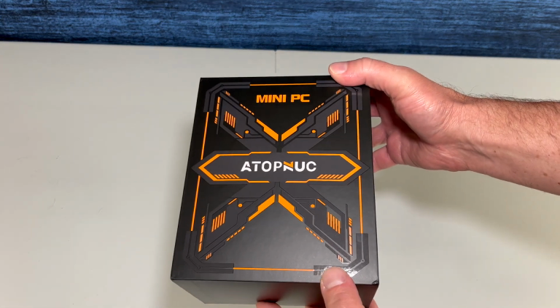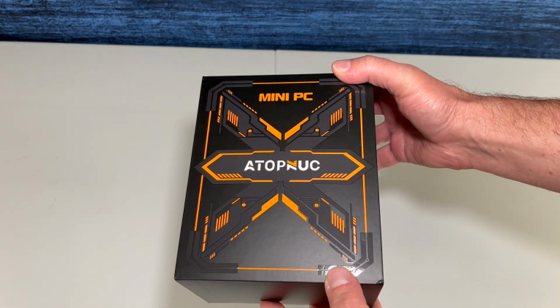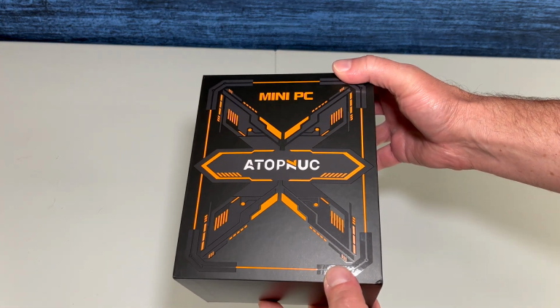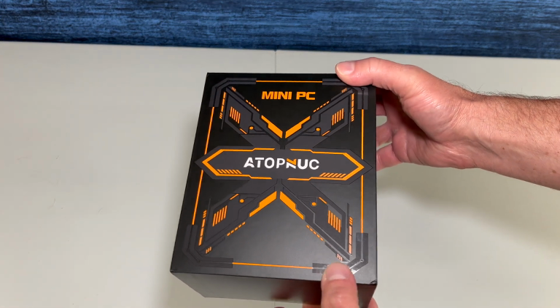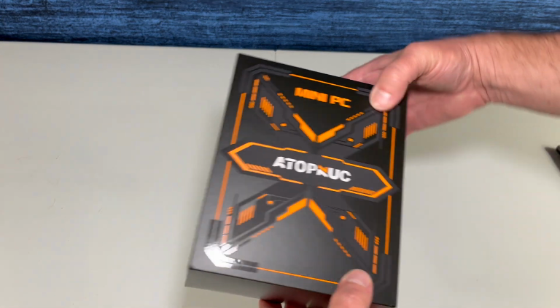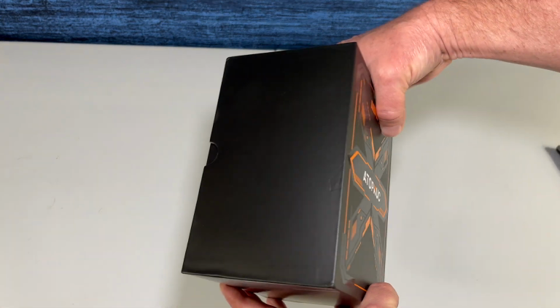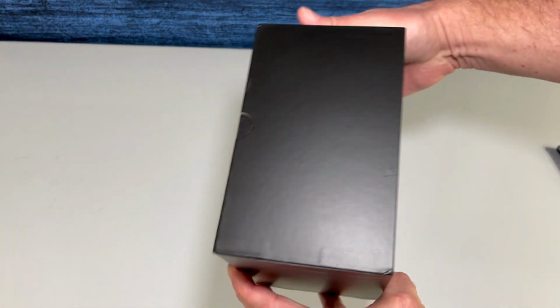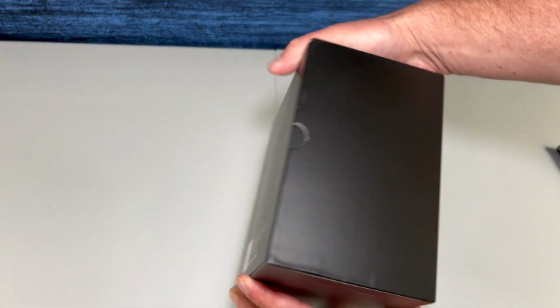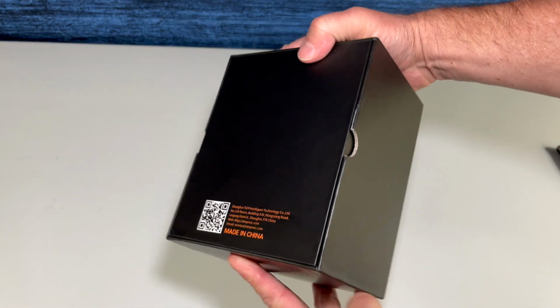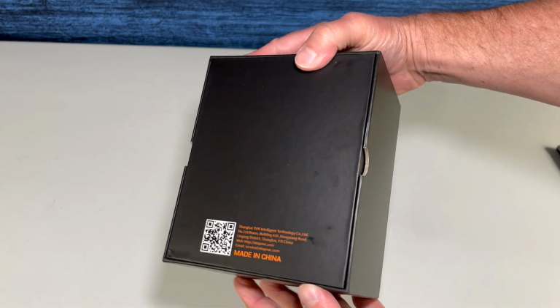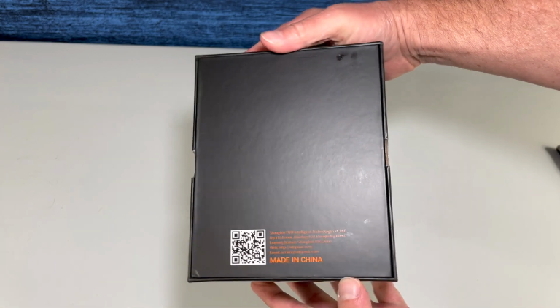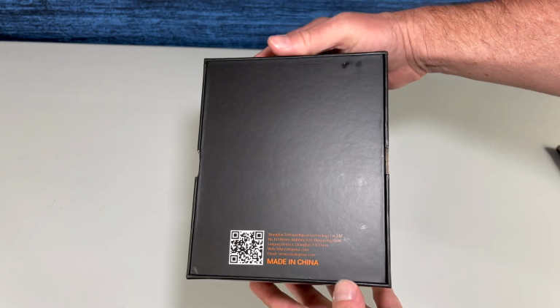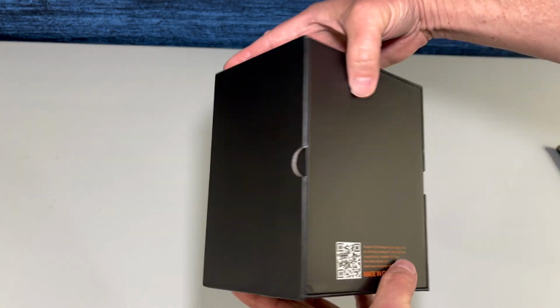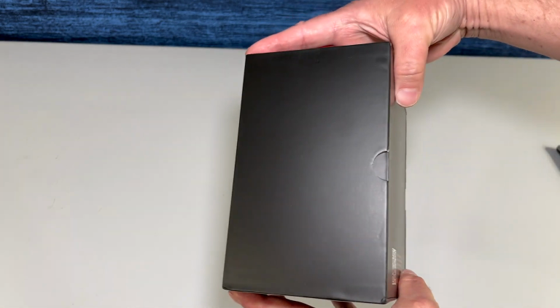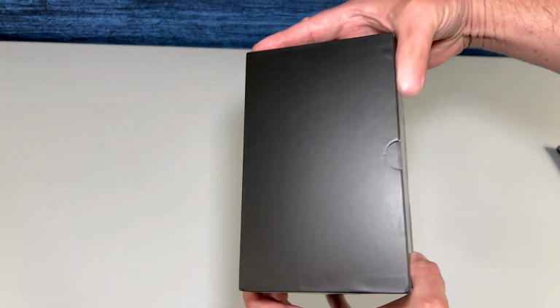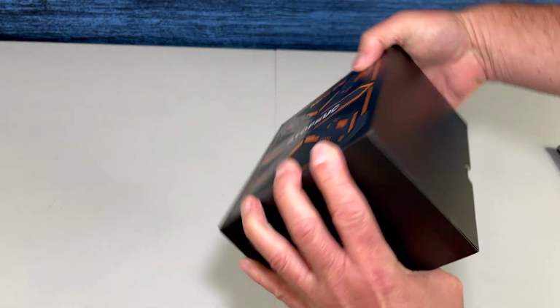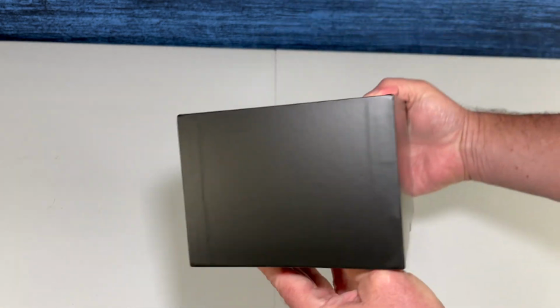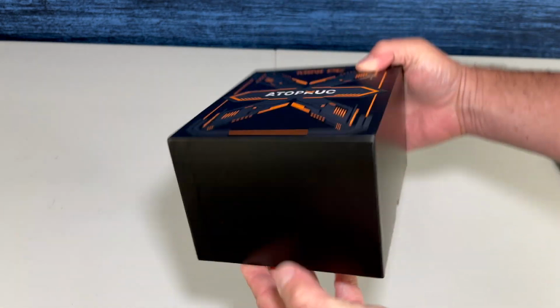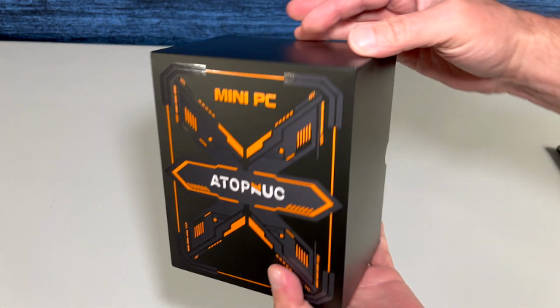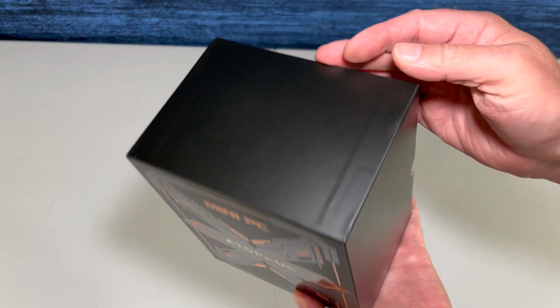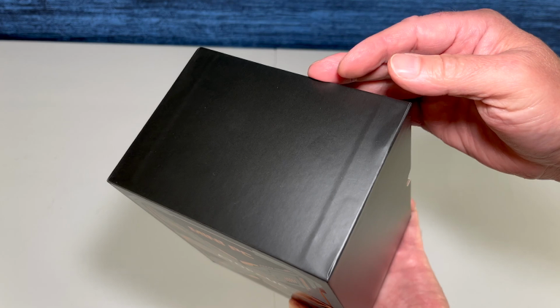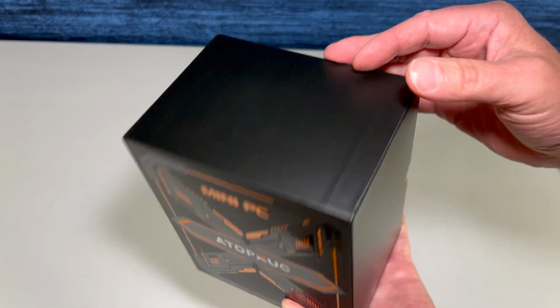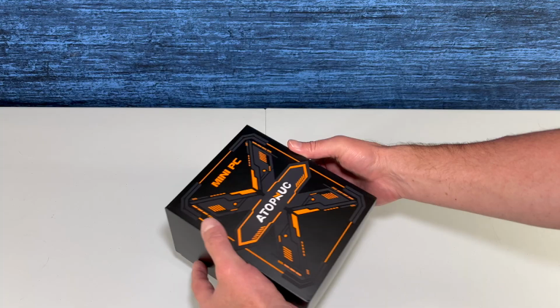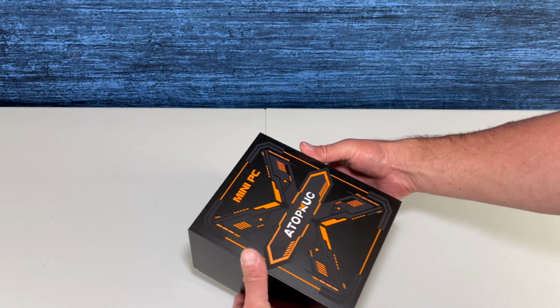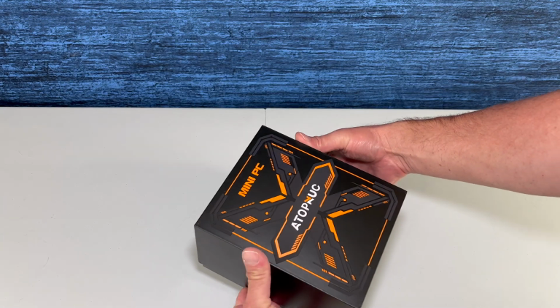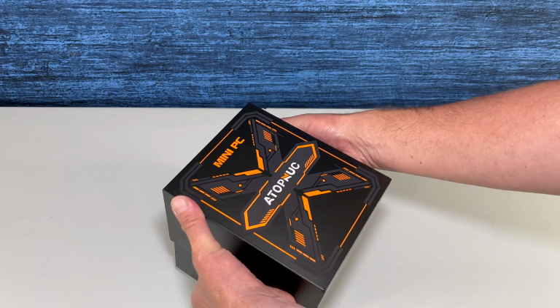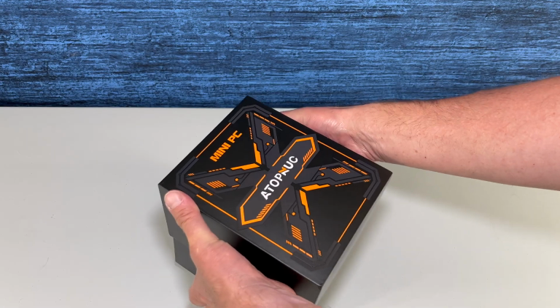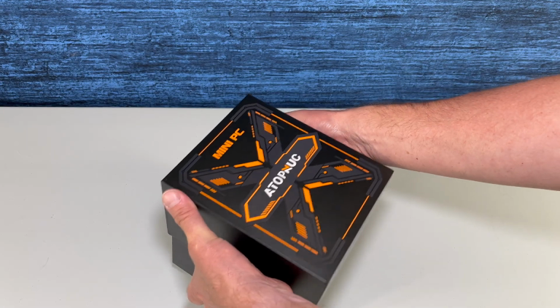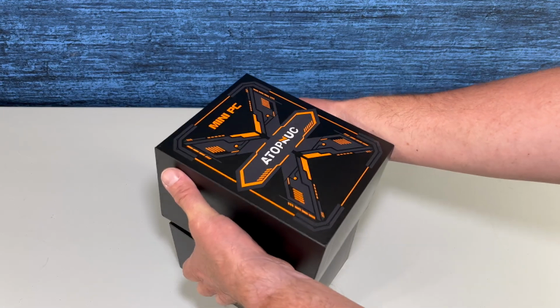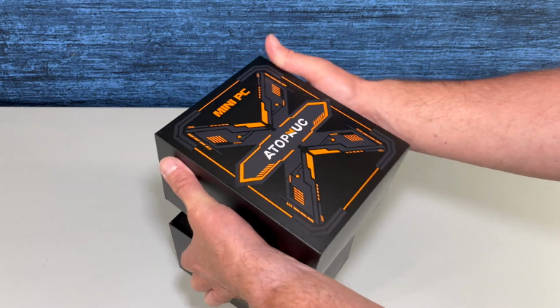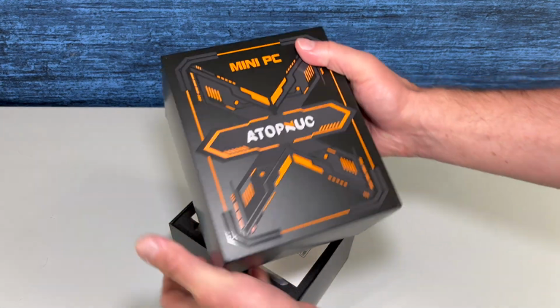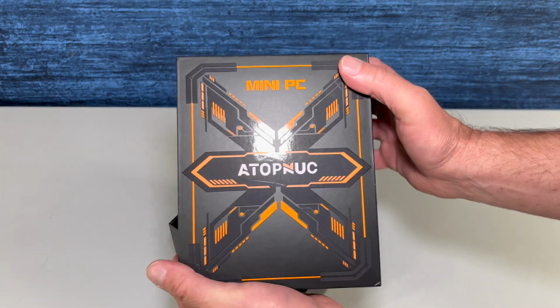Just a quick walk around to see all sides of this box. The lid is snug, but that's a good thing.